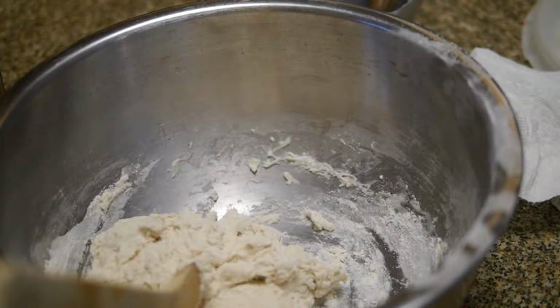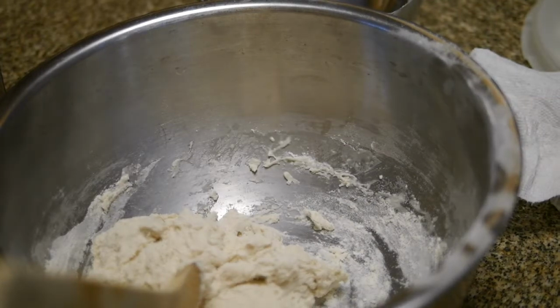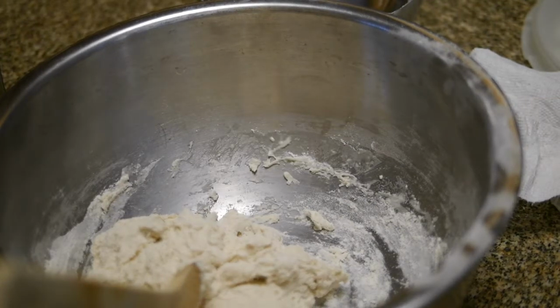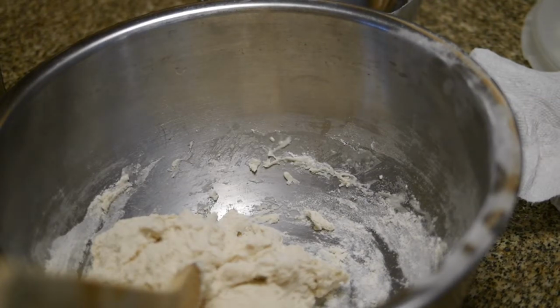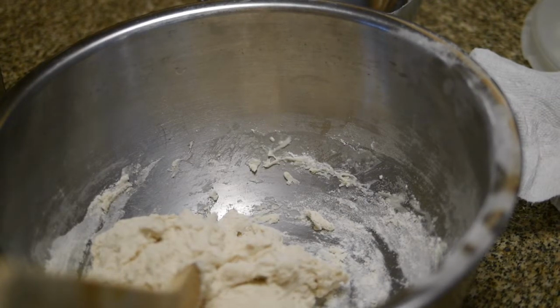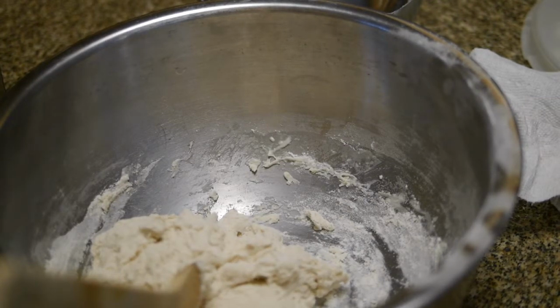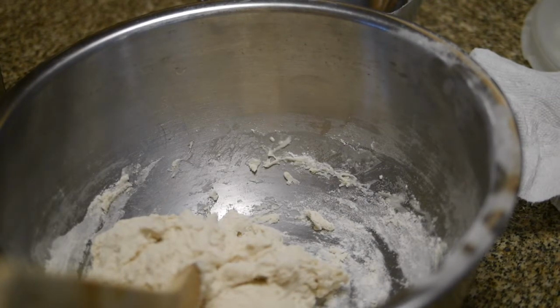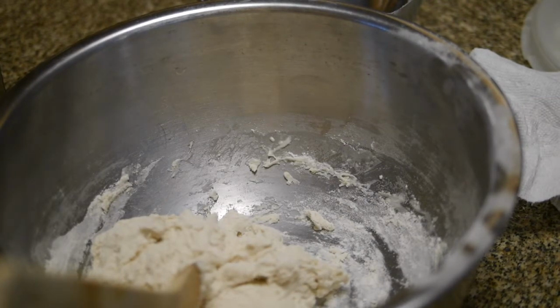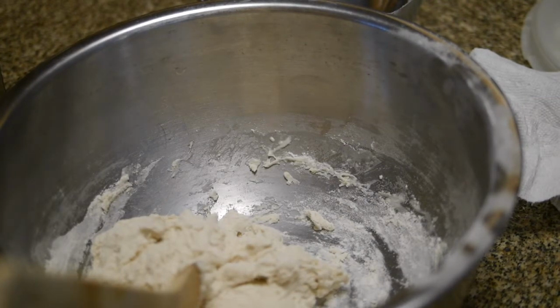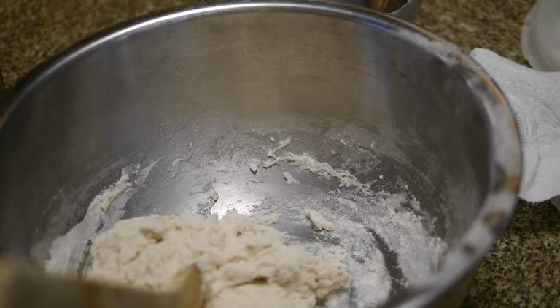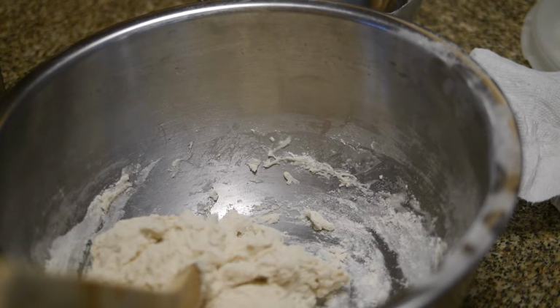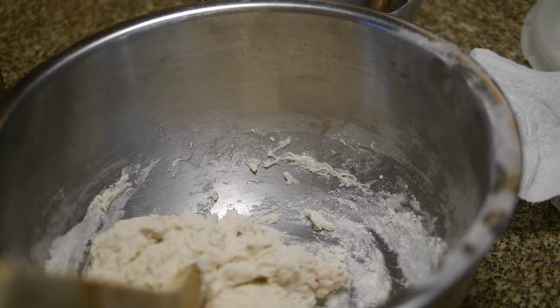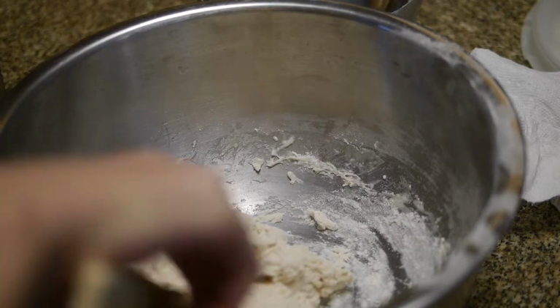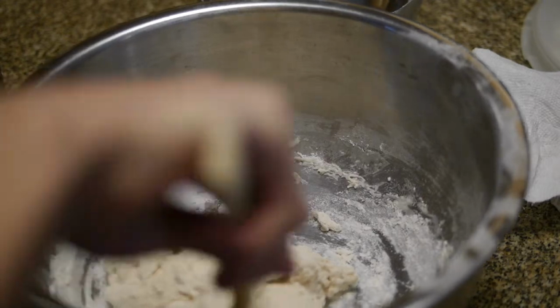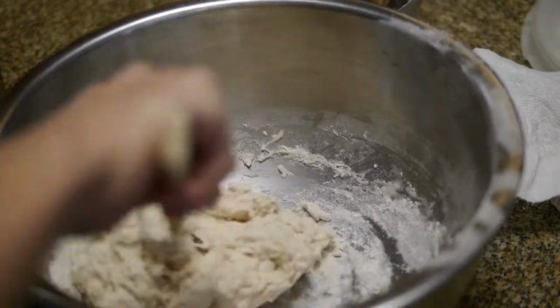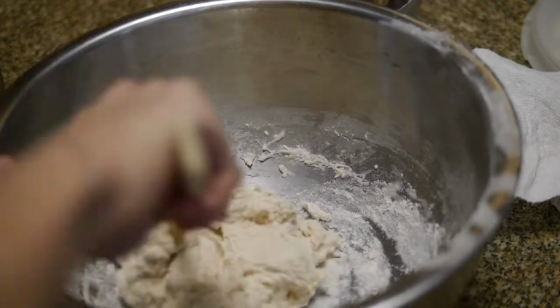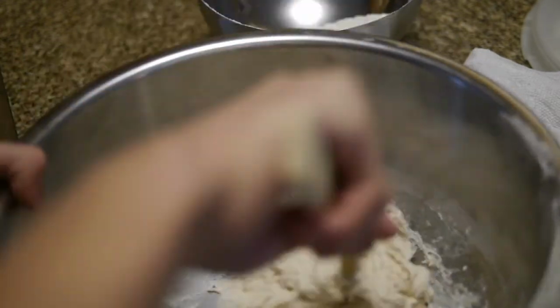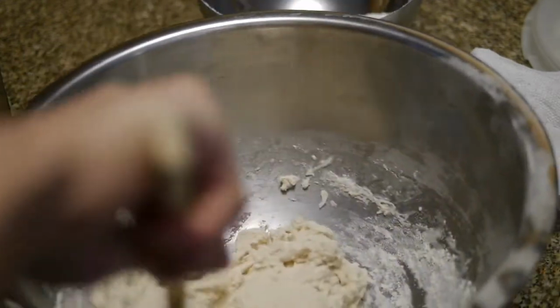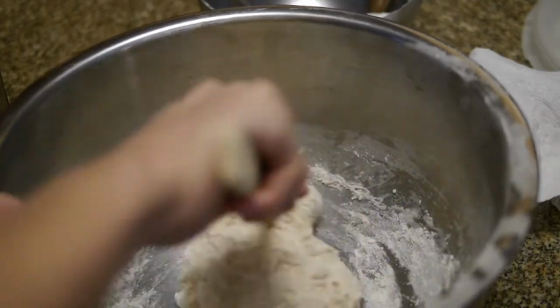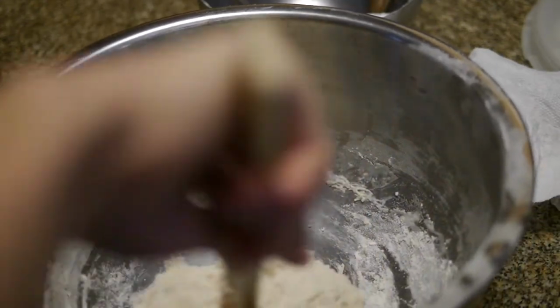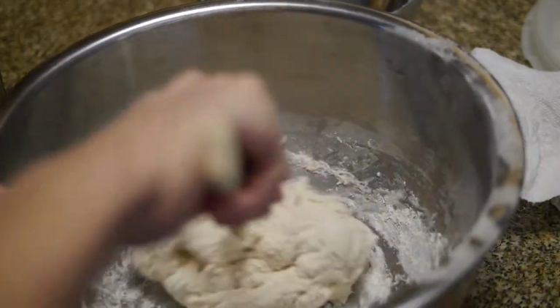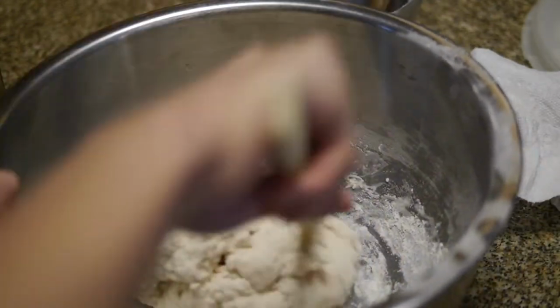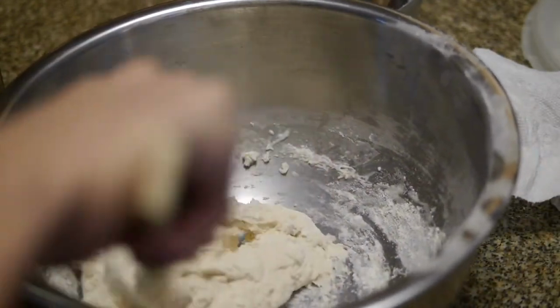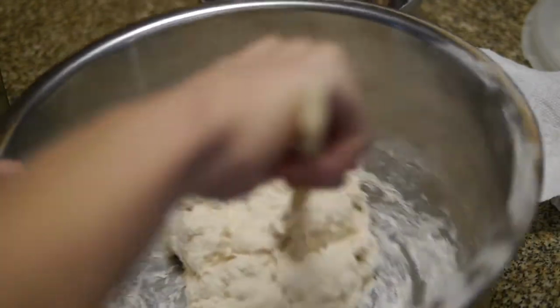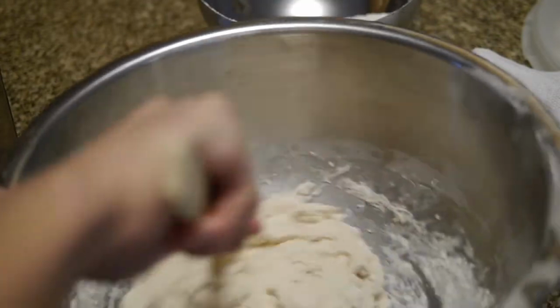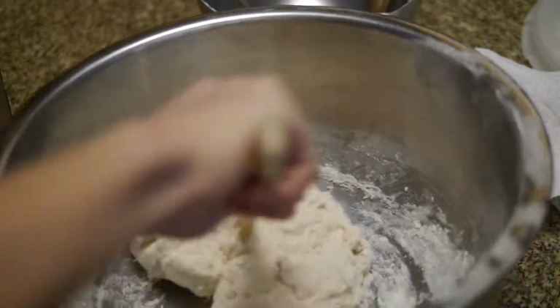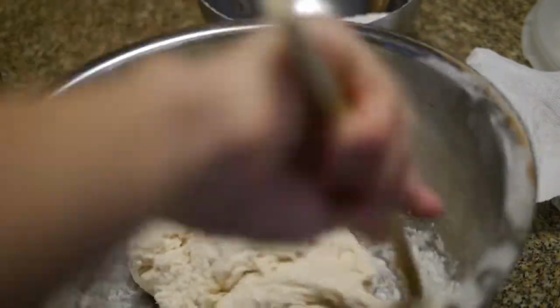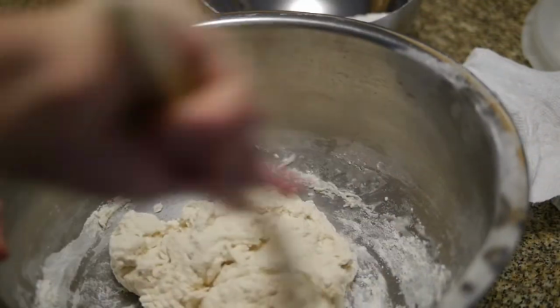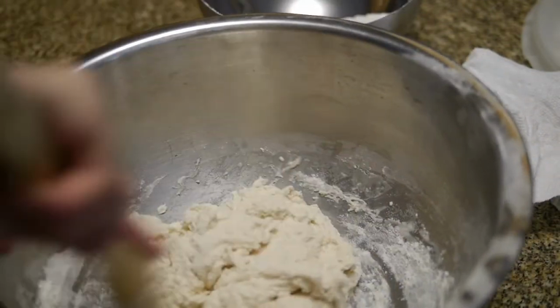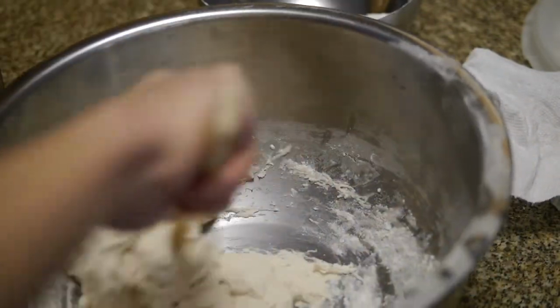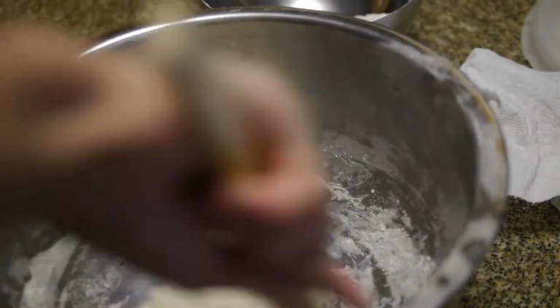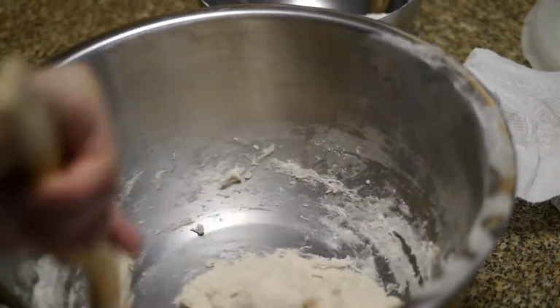So what happens next? In a damp tea towel — or plastic wrap, it said.